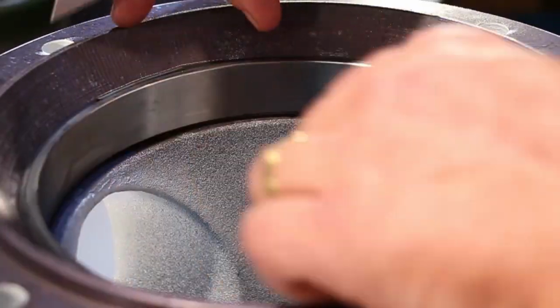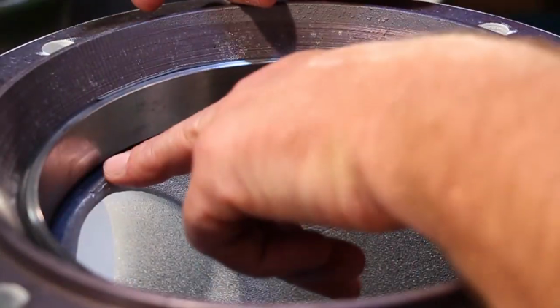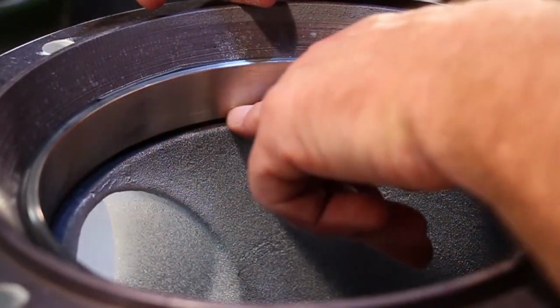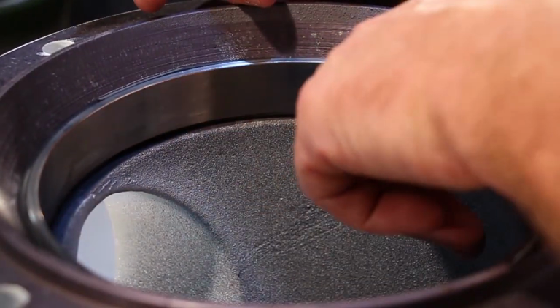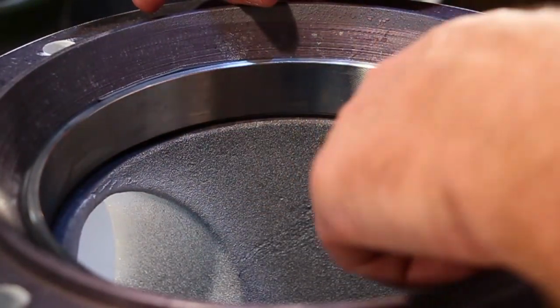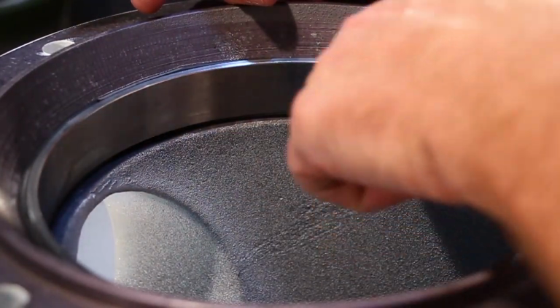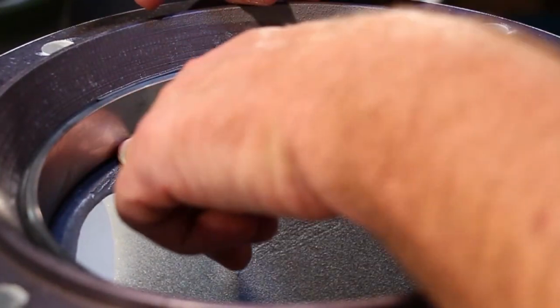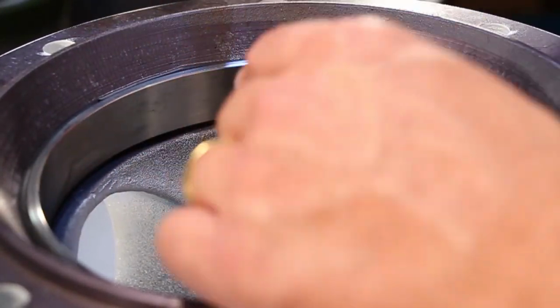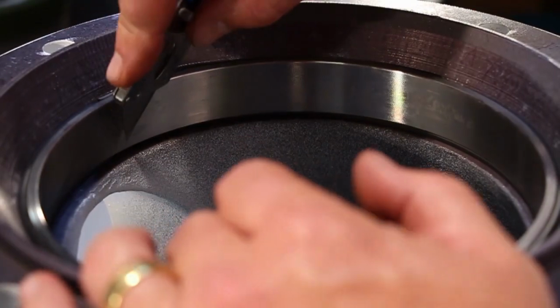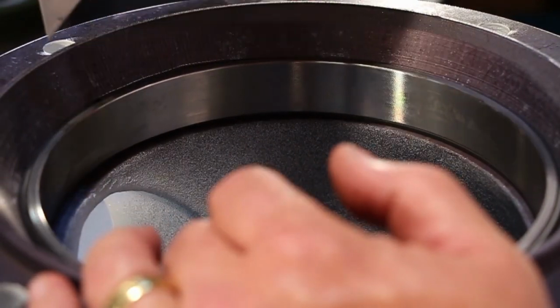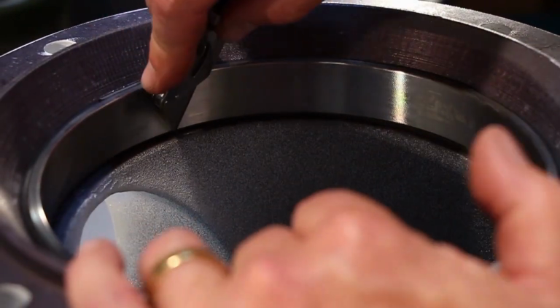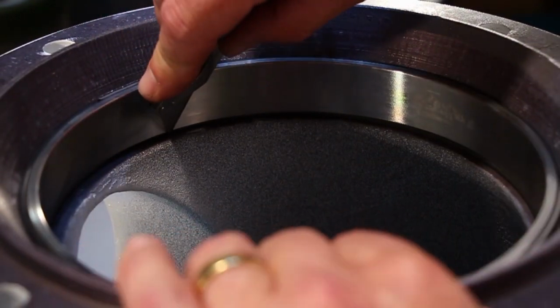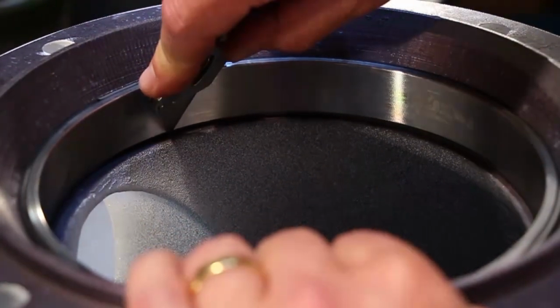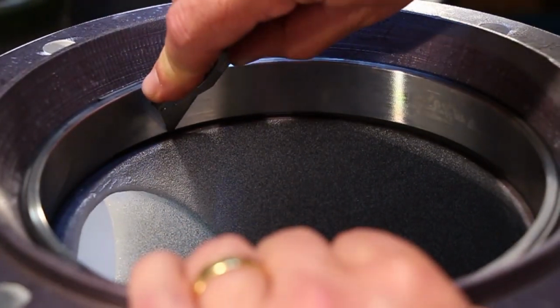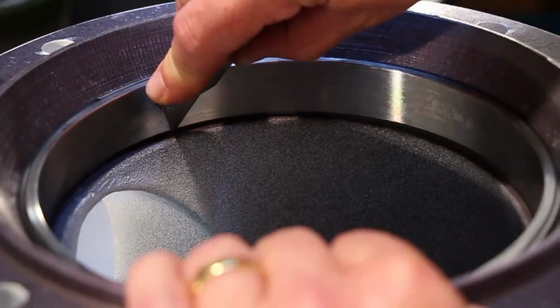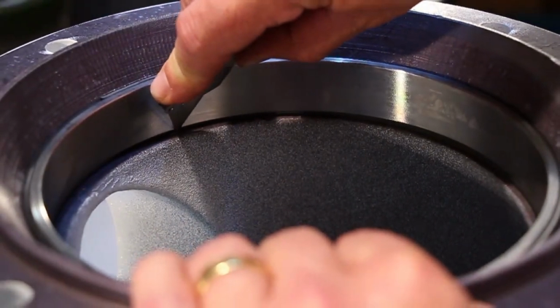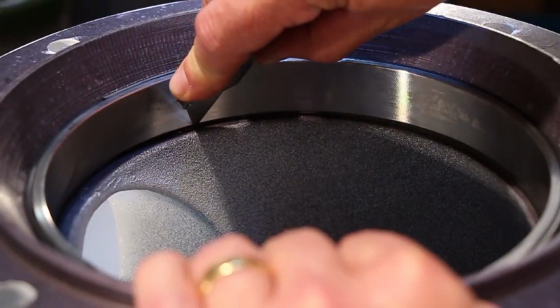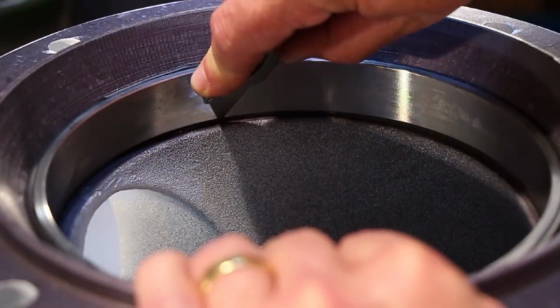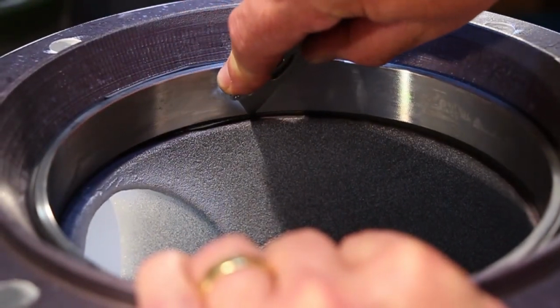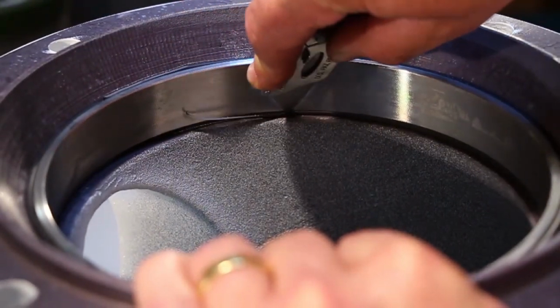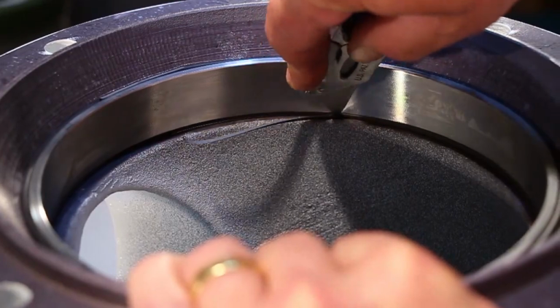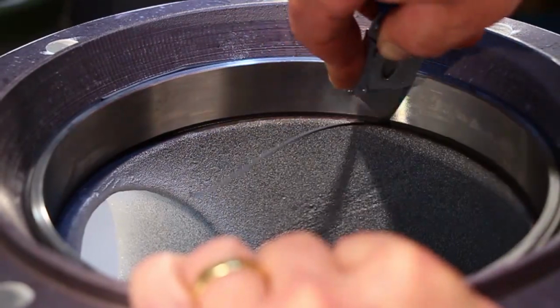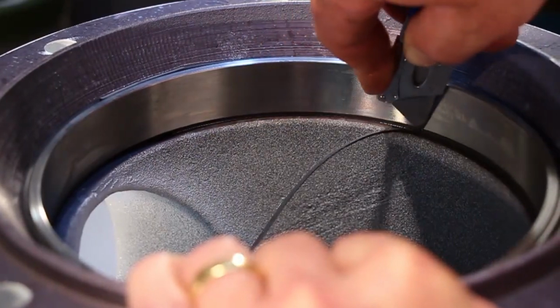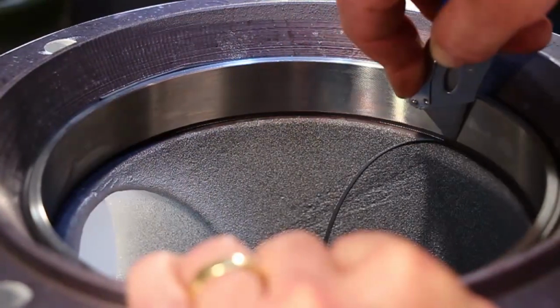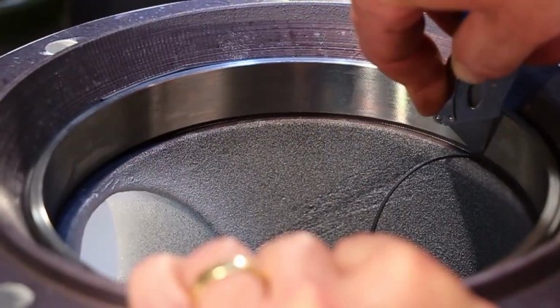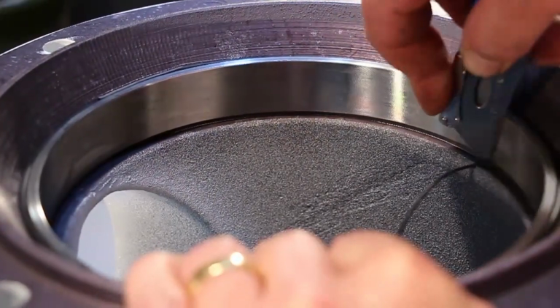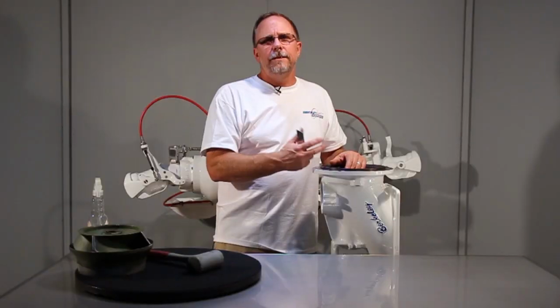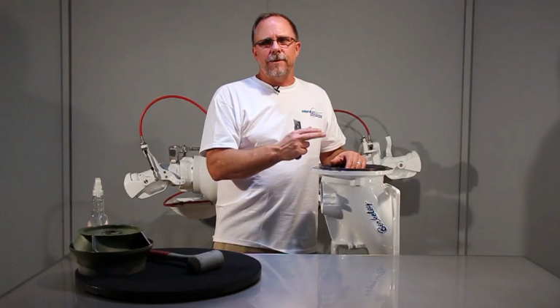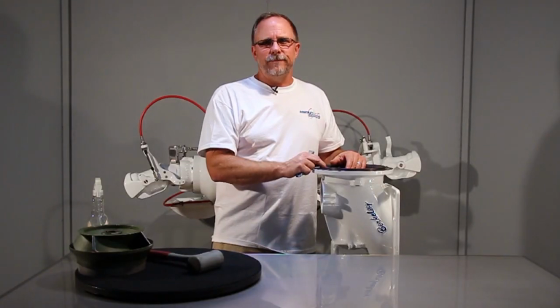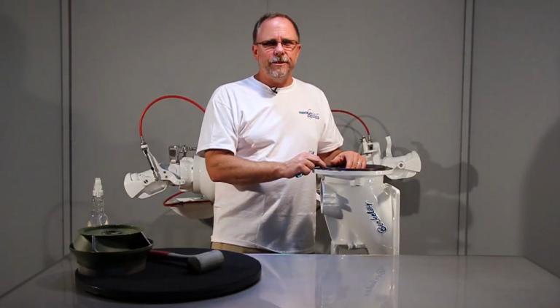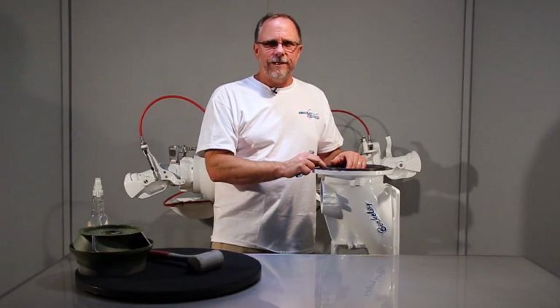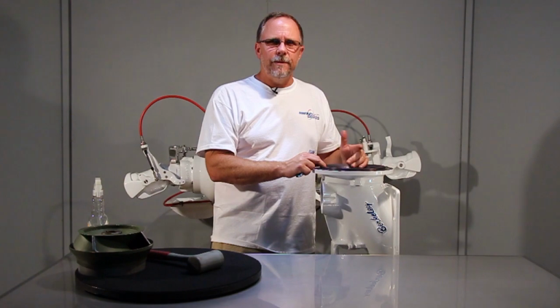This little lip that protrudes past the wear ring — take the razor knife and just stick it in at about a 30-degree angle, and cut that little lip off as you go around. See that peeling away. Now you're ready to go back to your next stage of the rebuild.